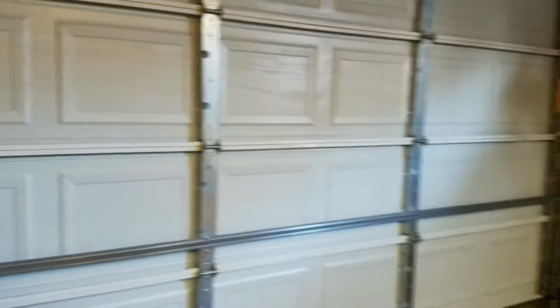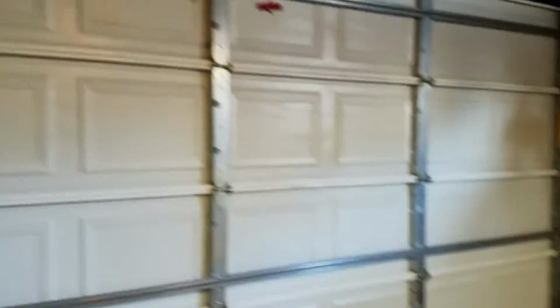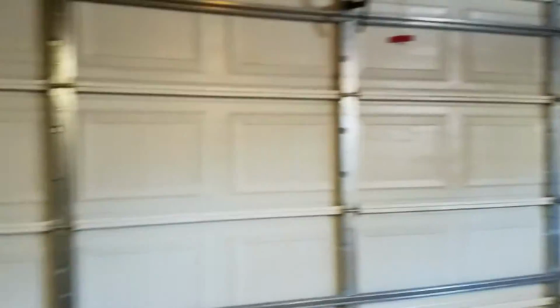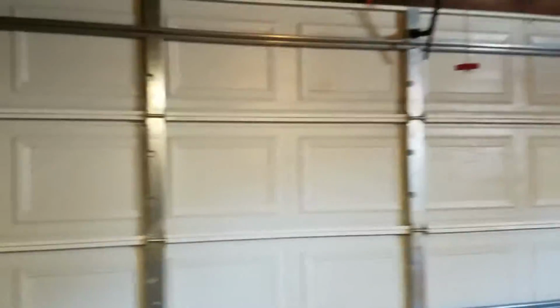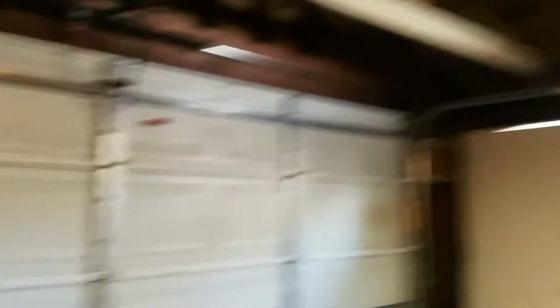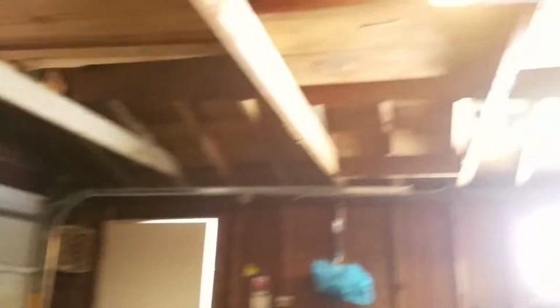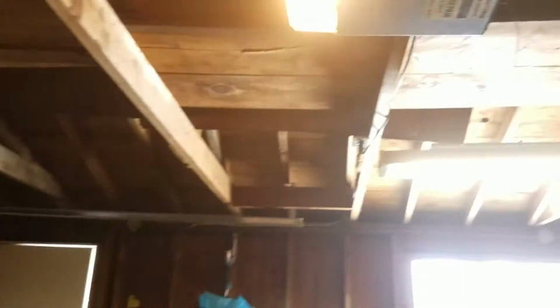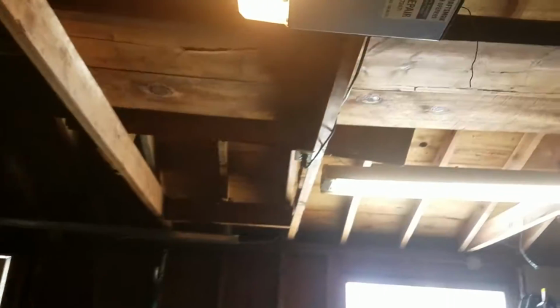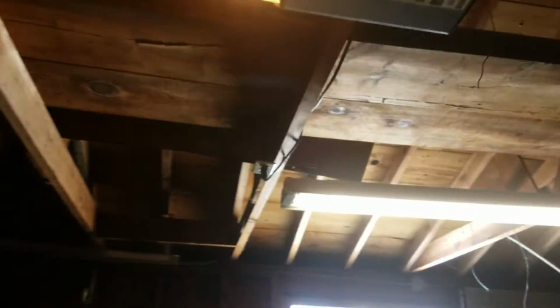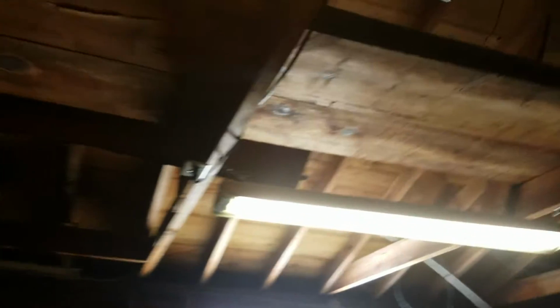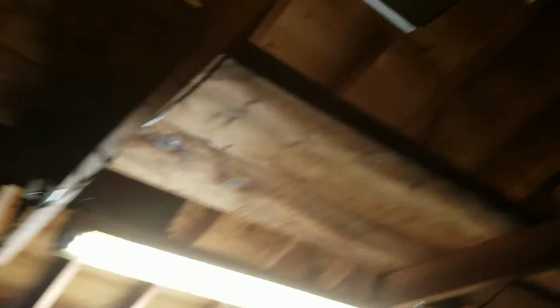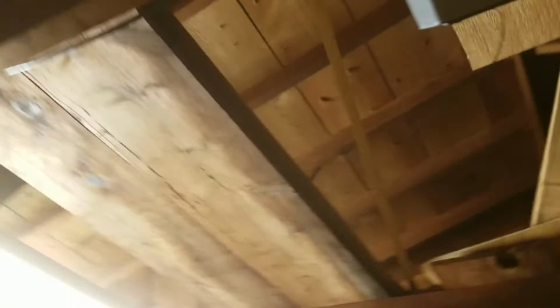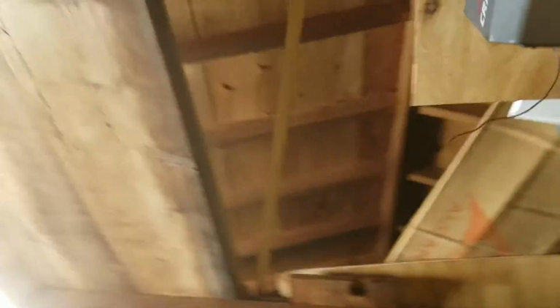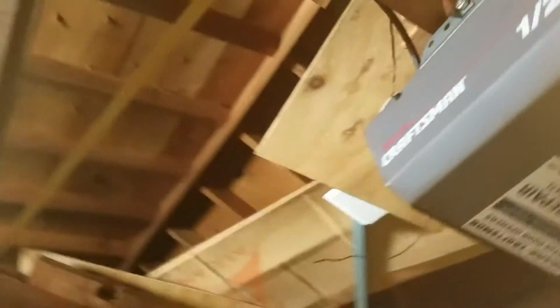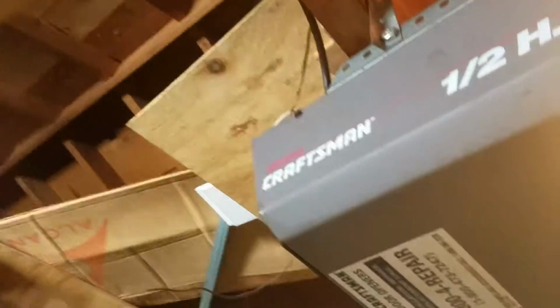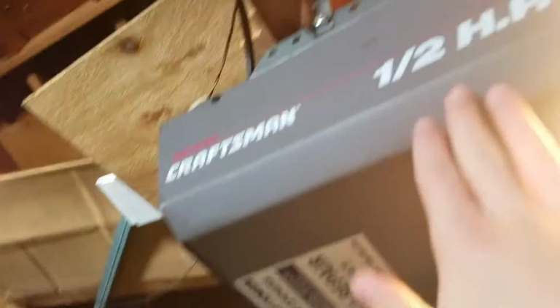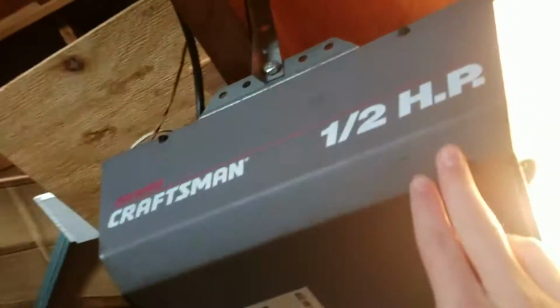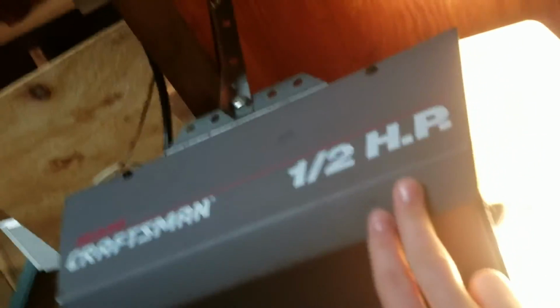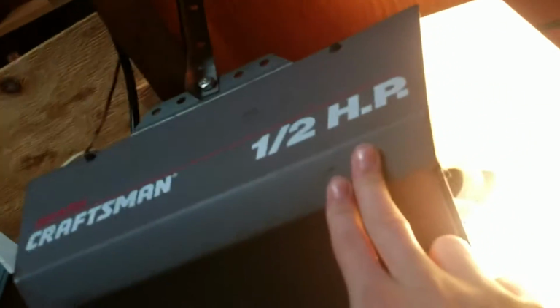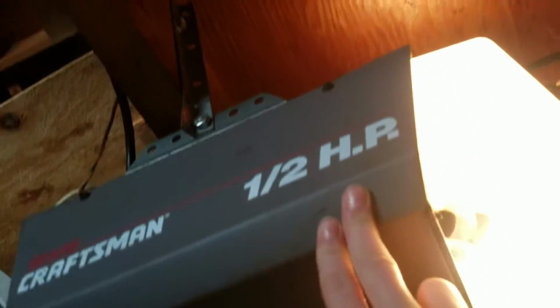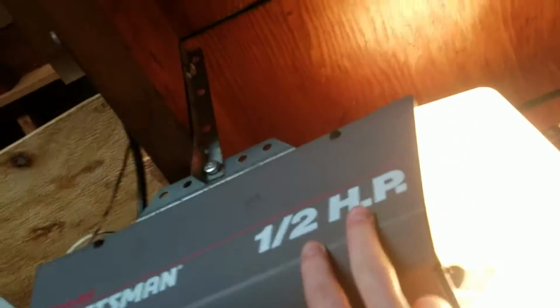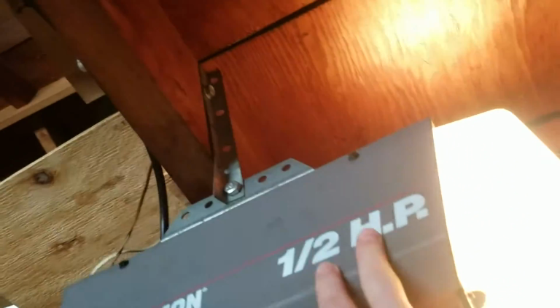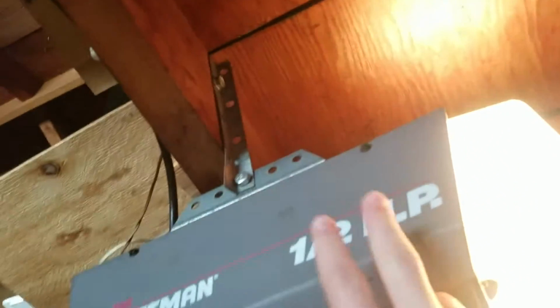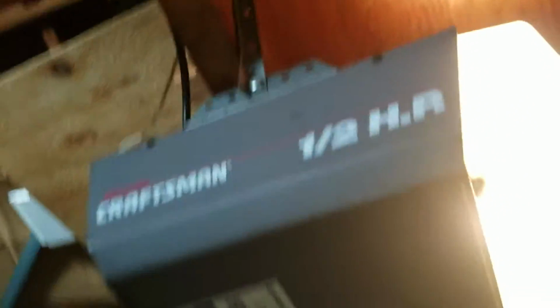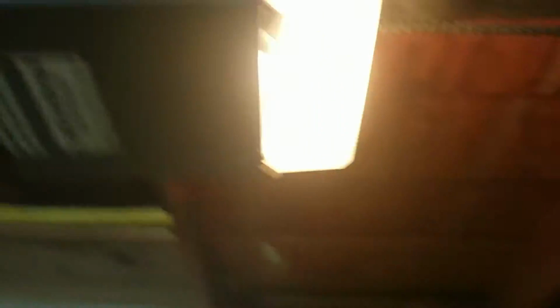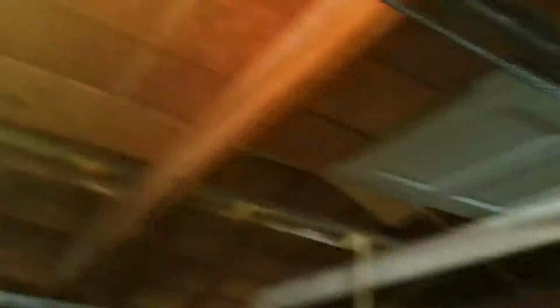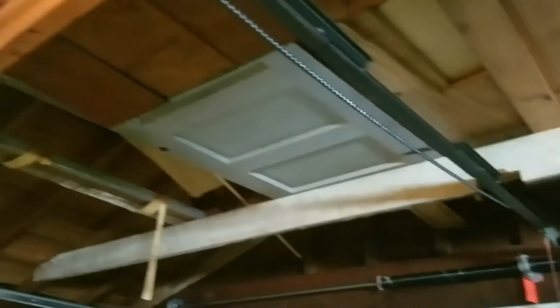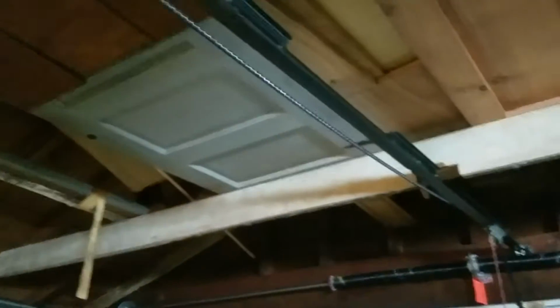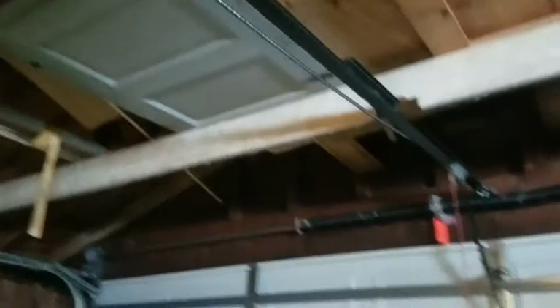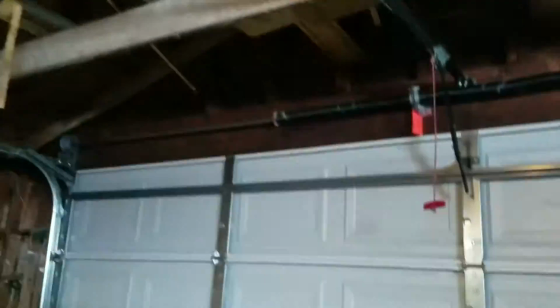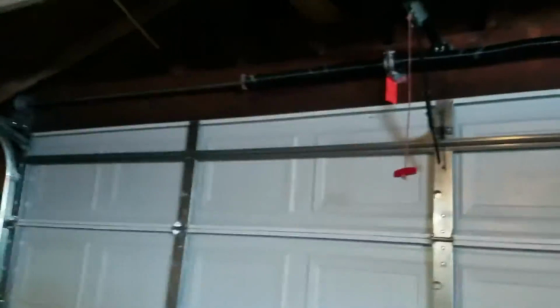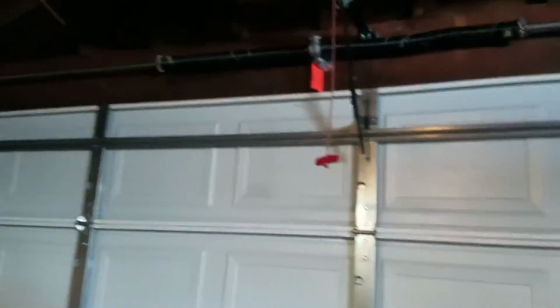I moved the door up and tightened things down. The opener was loose, so I tightened that down. I know the chain's a little loose, but oh well.